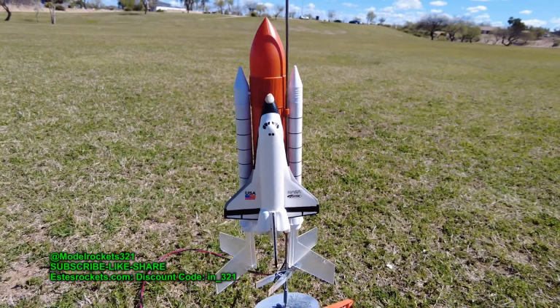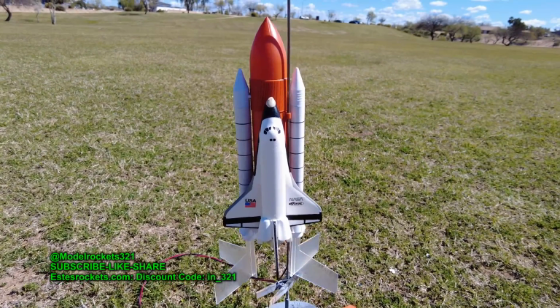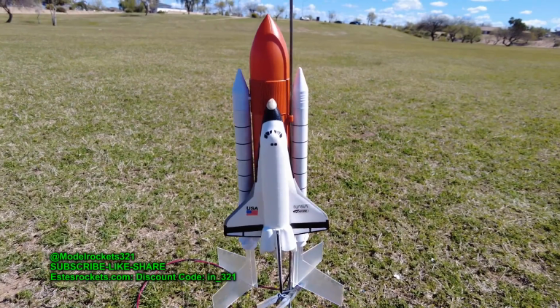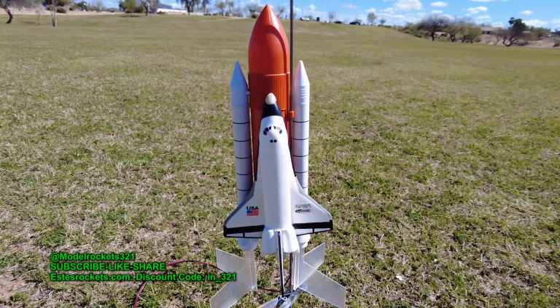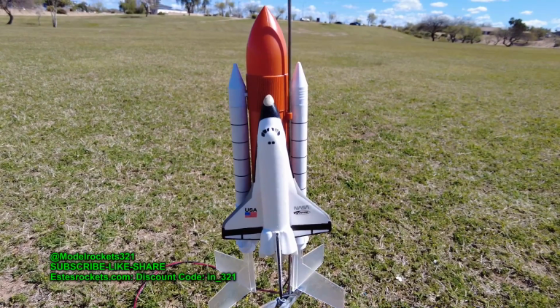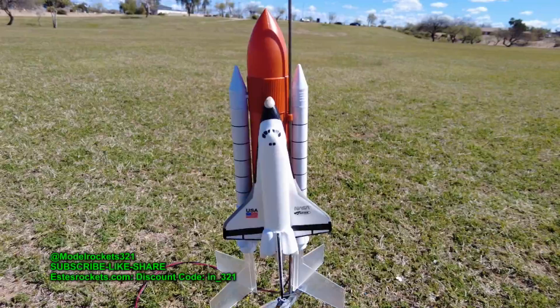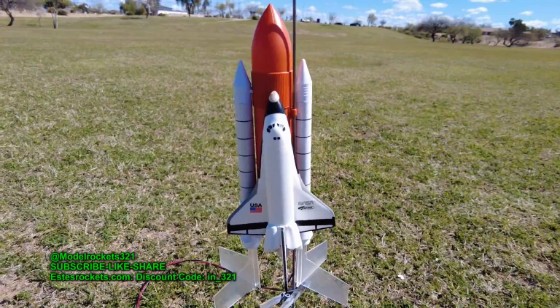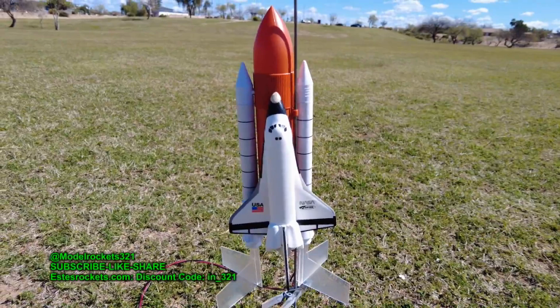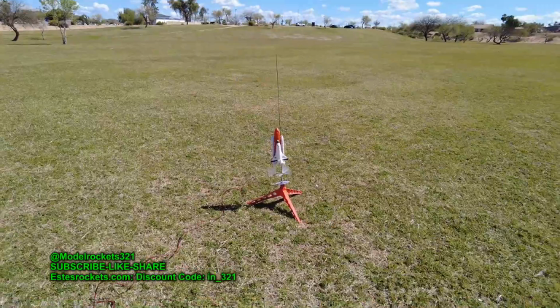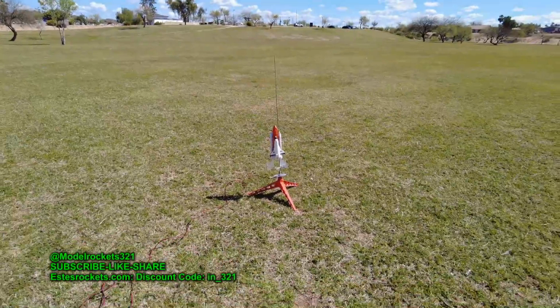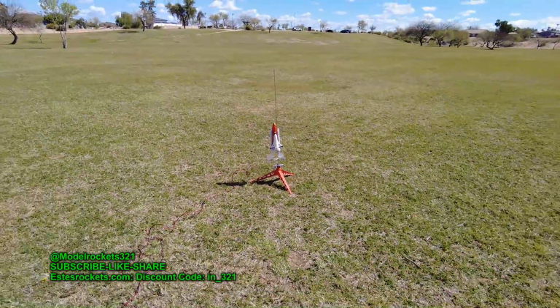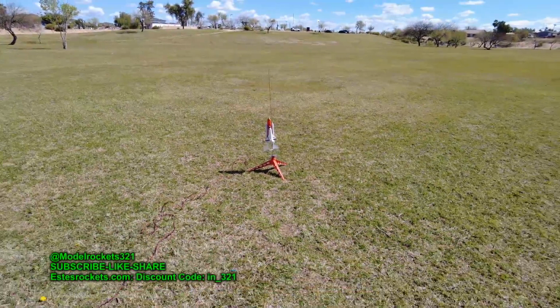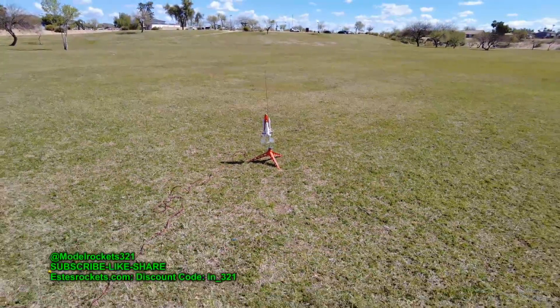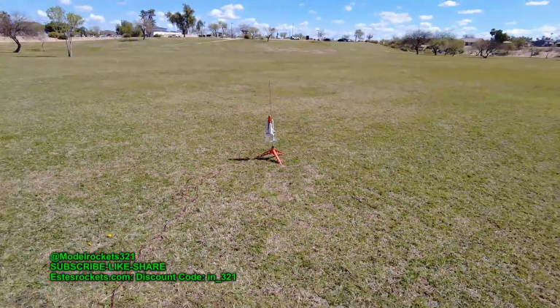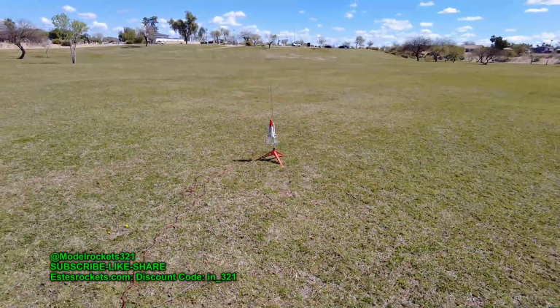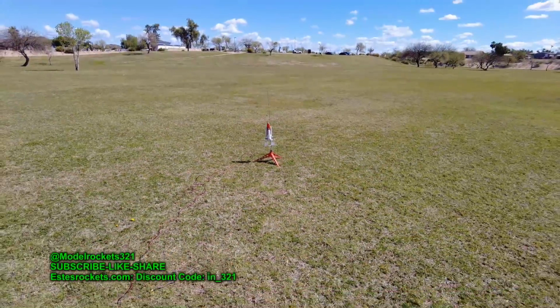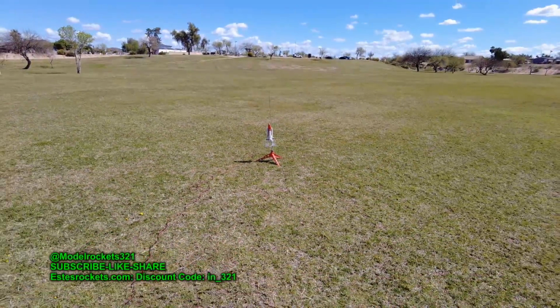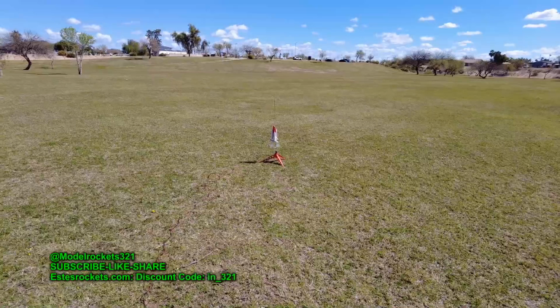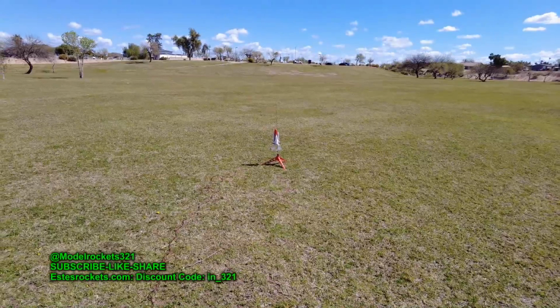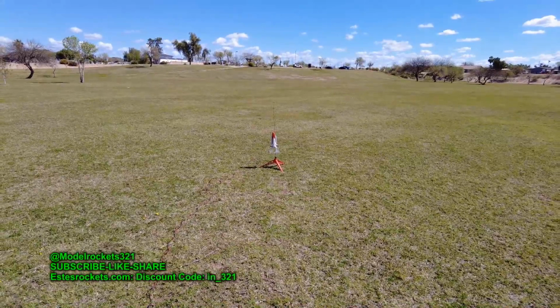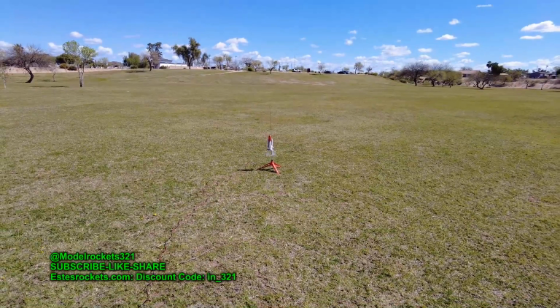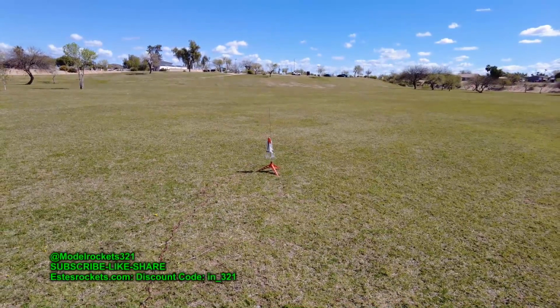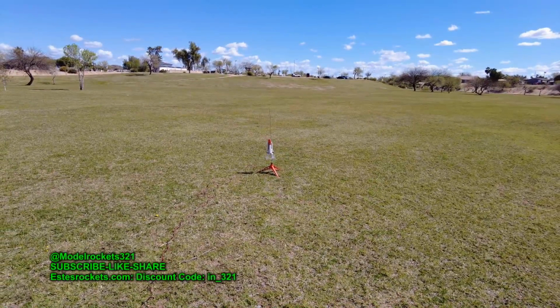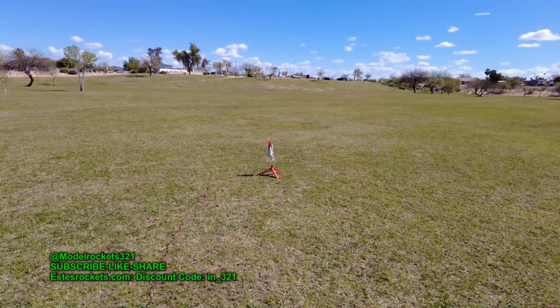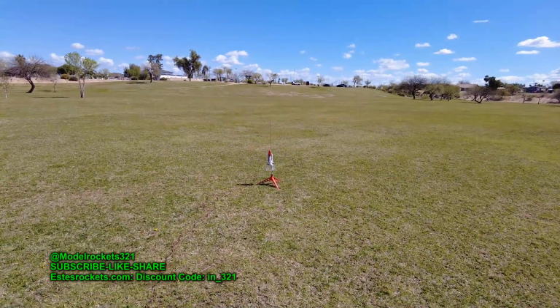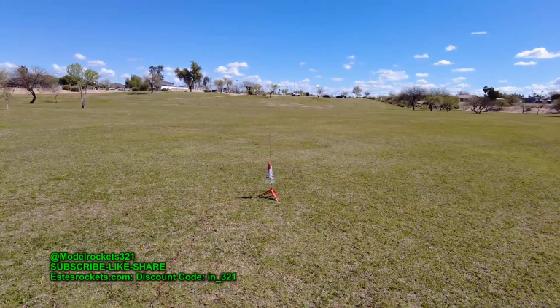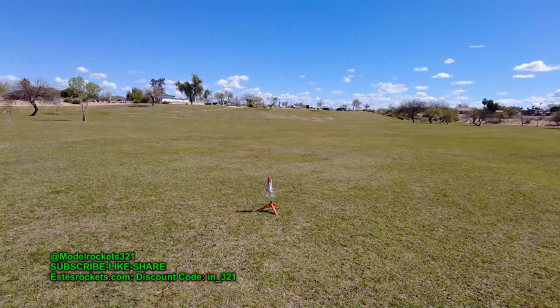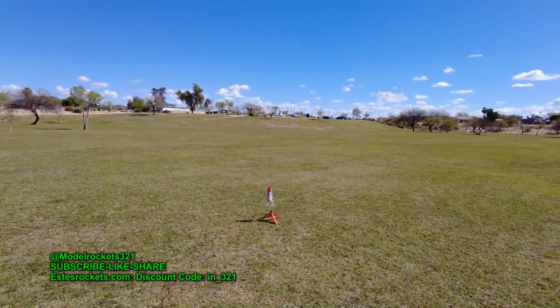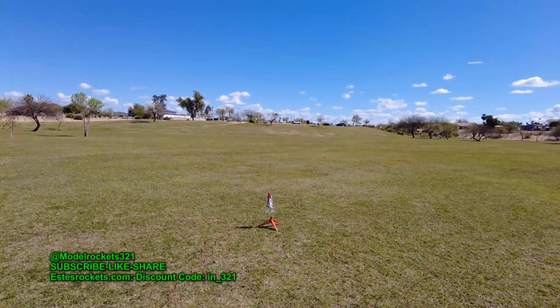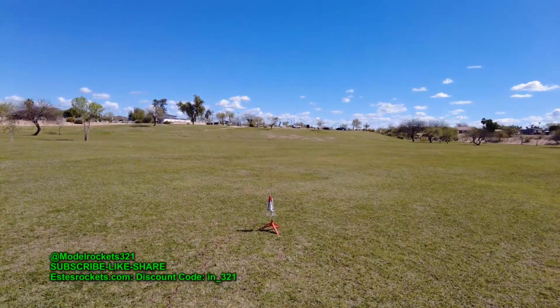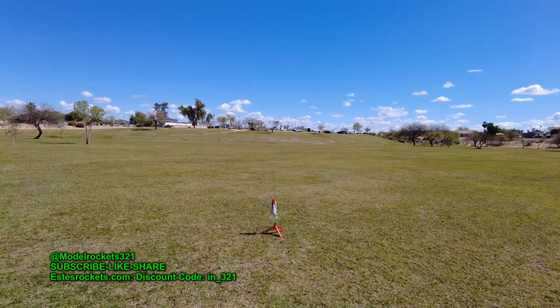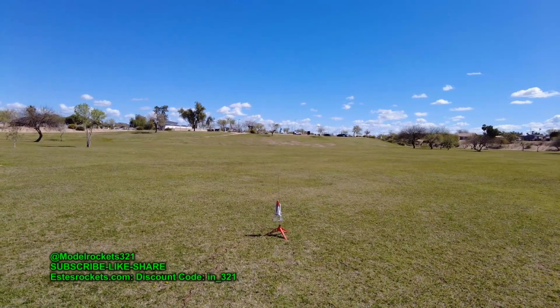Space Shuttle going on a B6-4. Alright, here we go. We got the Space Shuttle with a nice little breeze here on a B6-4. And we are going in 5, 4, 3, 2, 1.